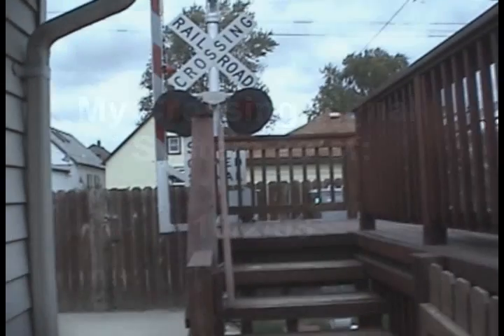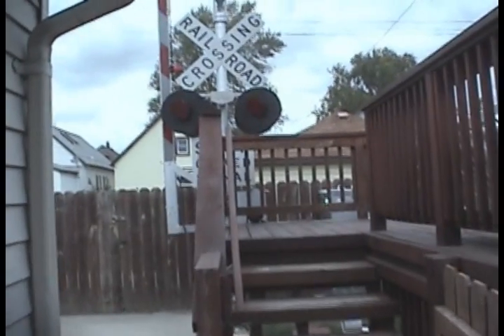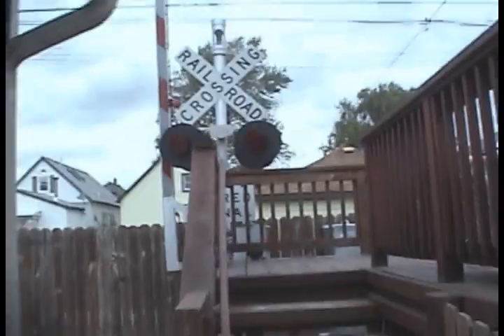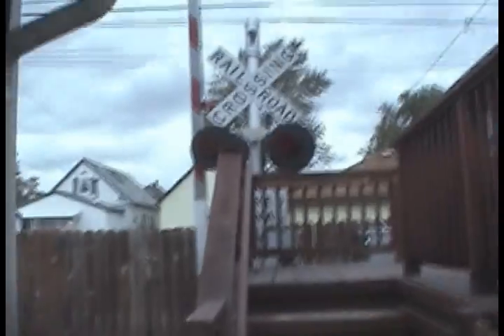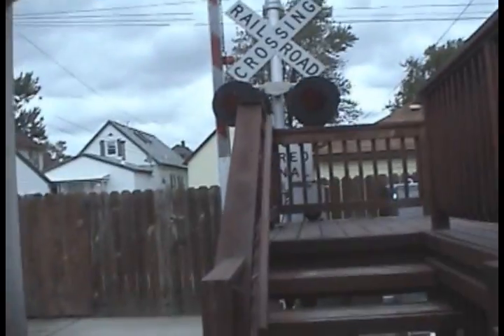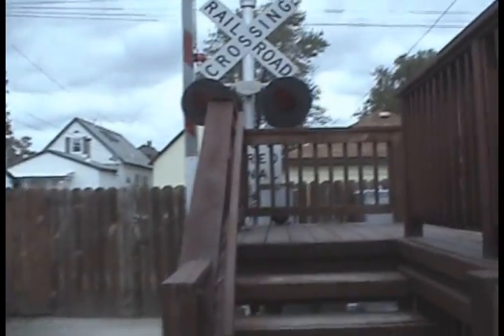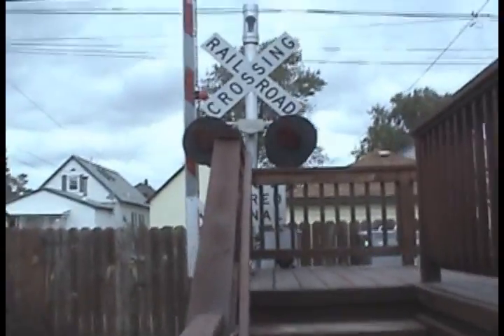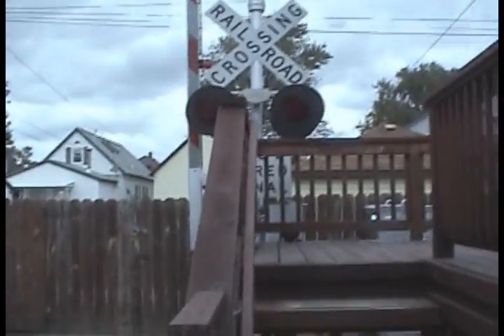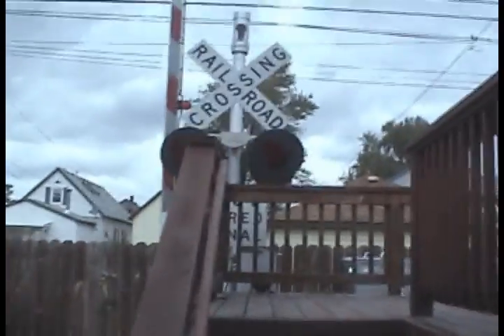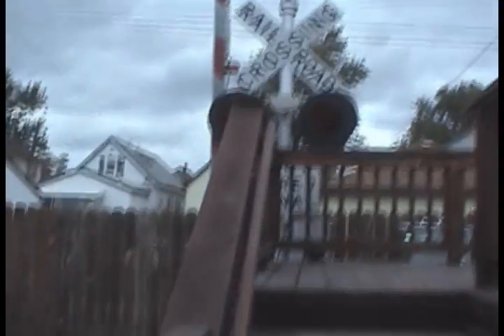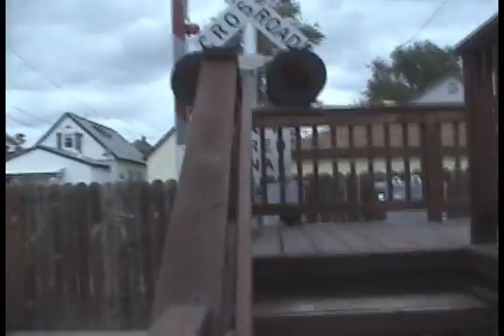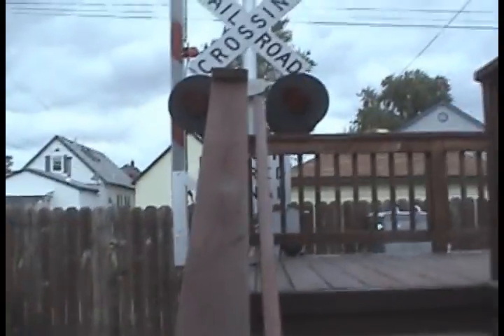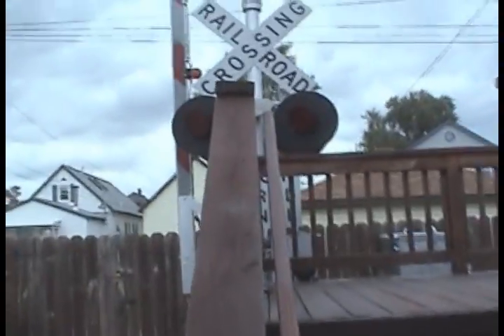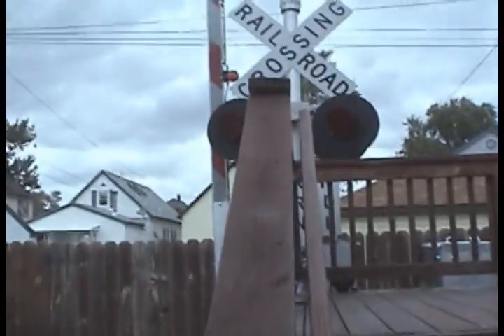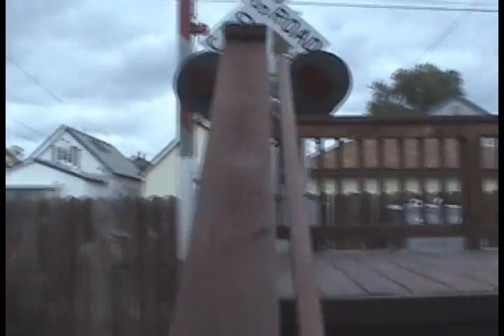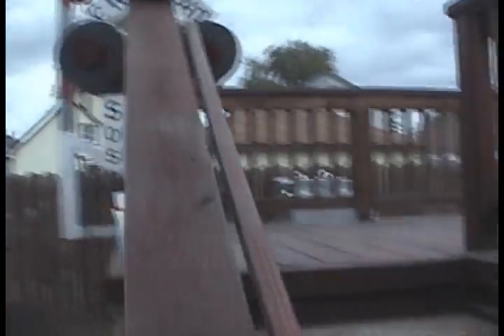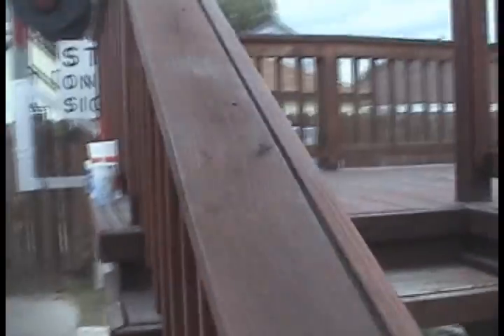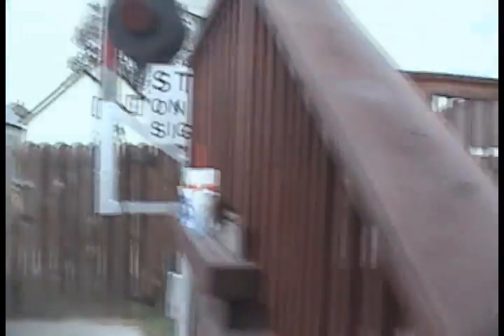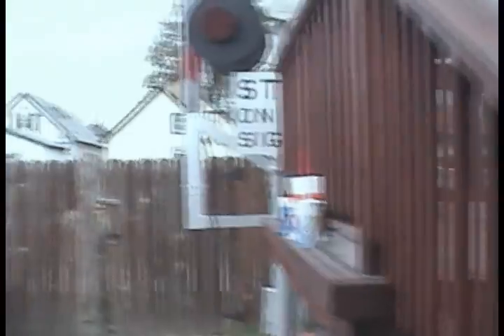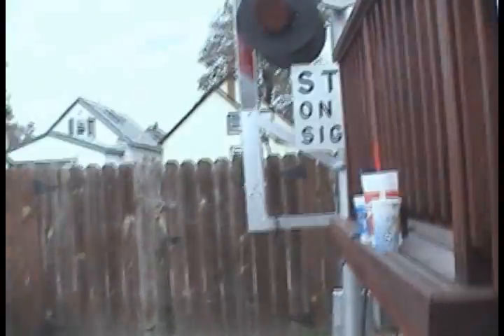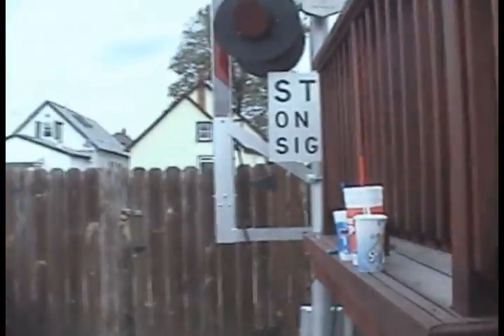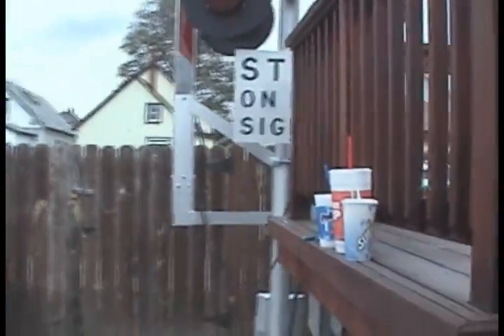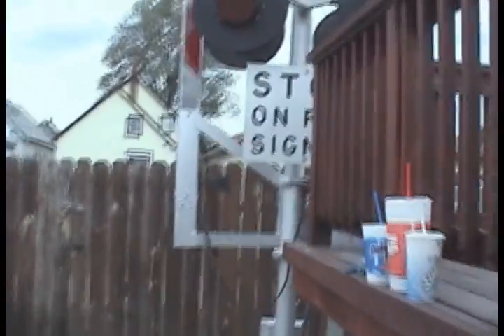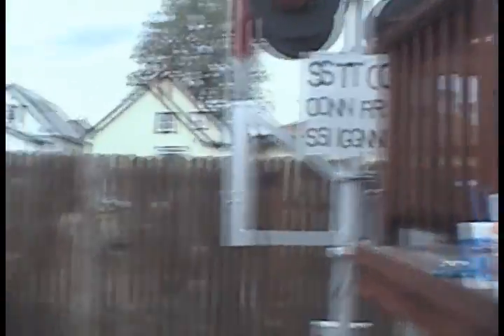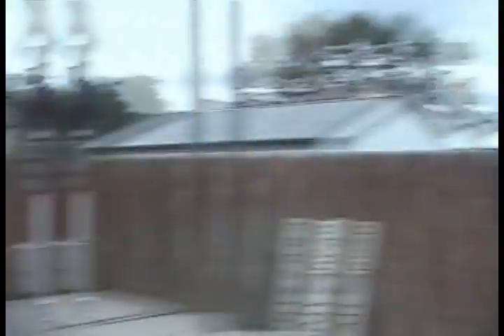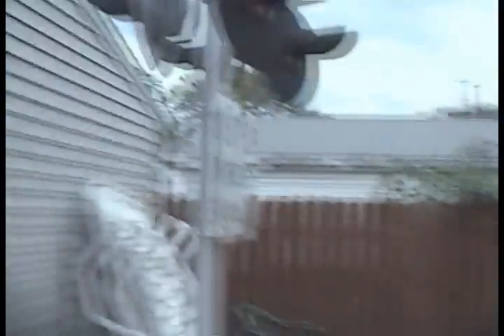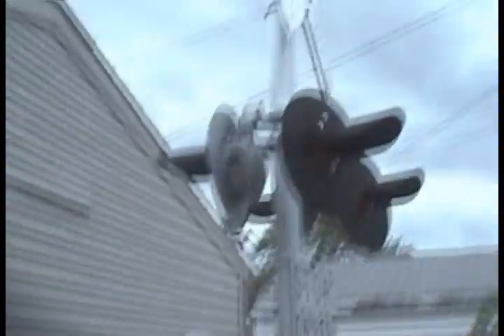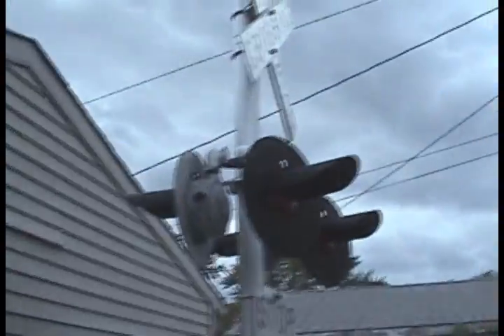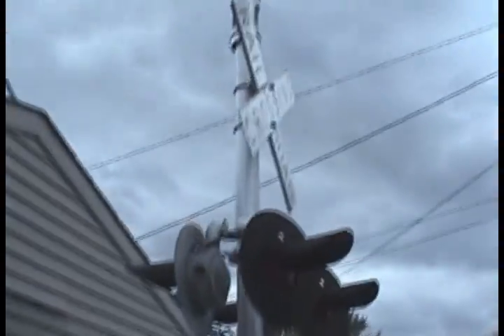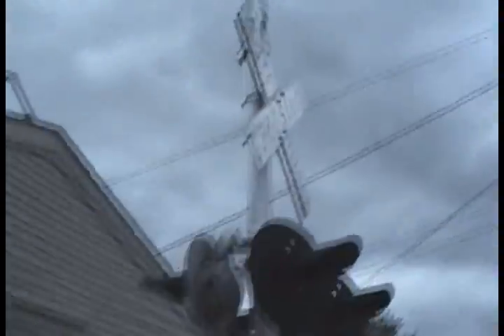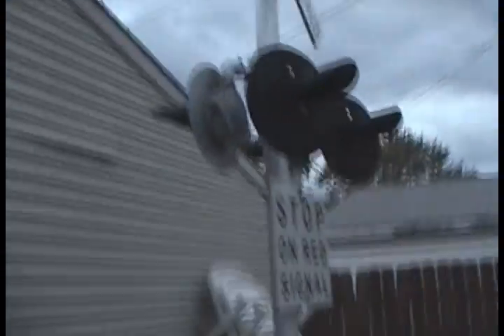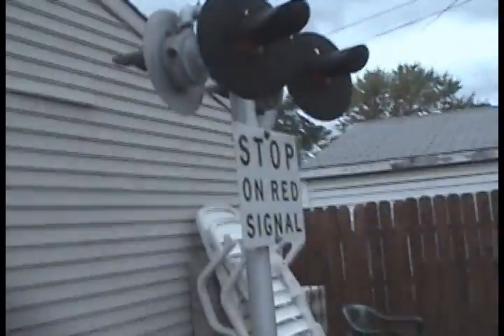I actually got my signal all finished up now. Everything is all done — all the wiring, the battery is in, the power off light is mounted, and I also got this signal here working as well.